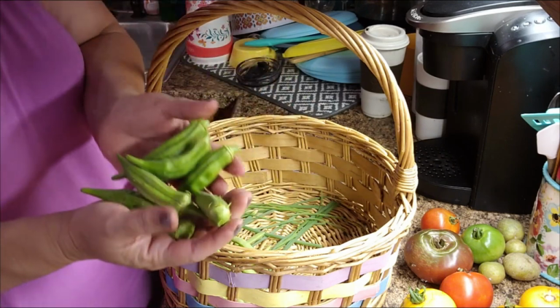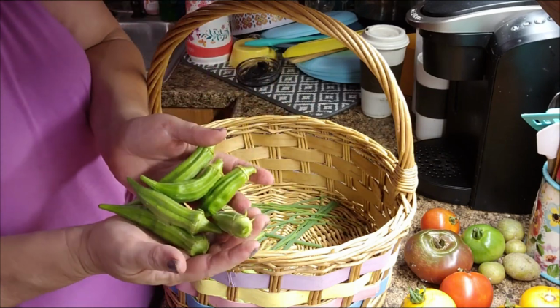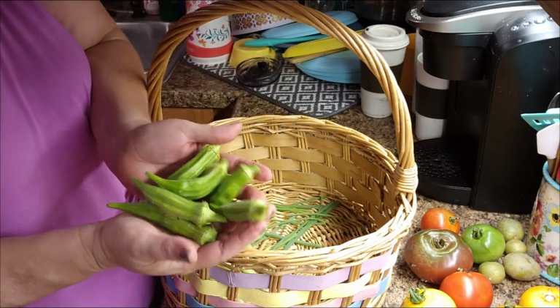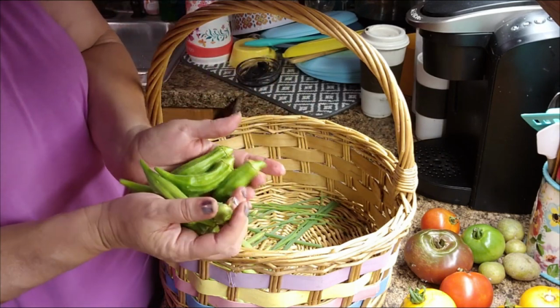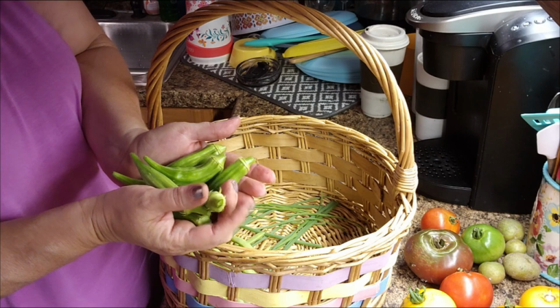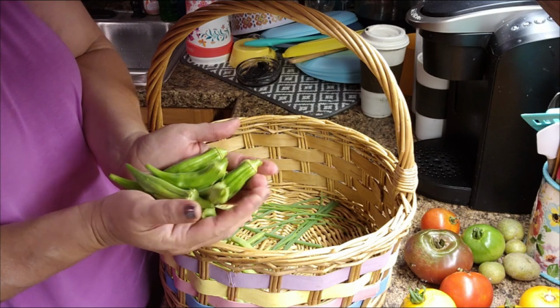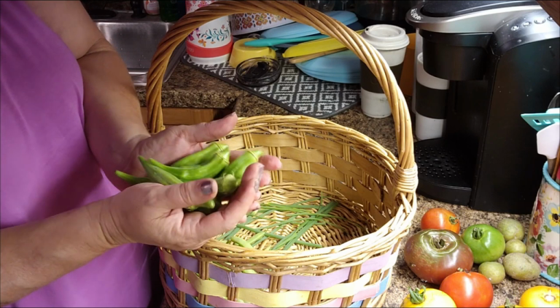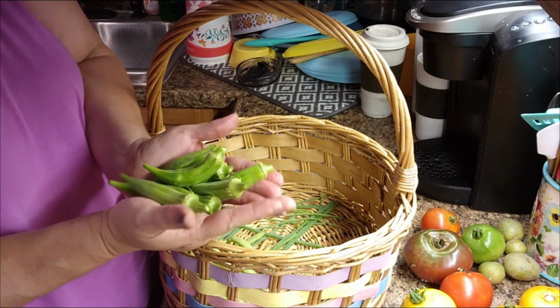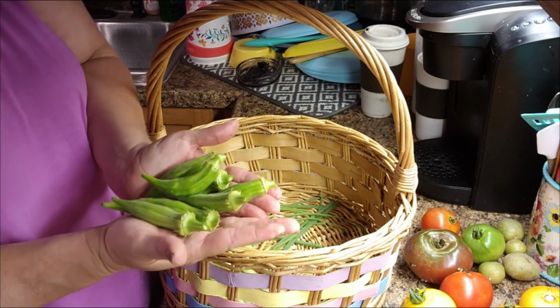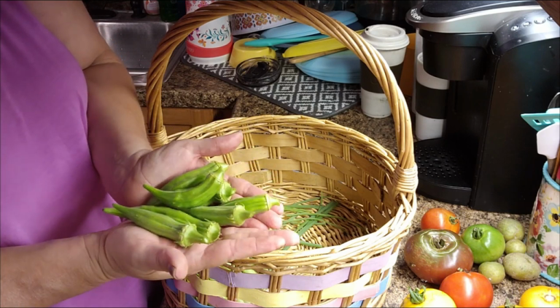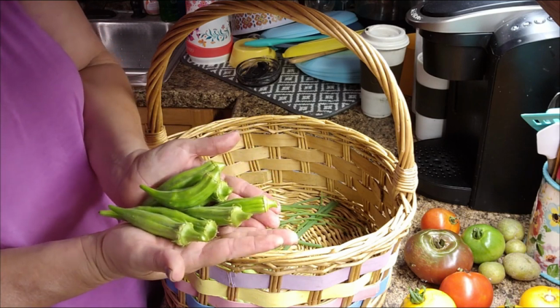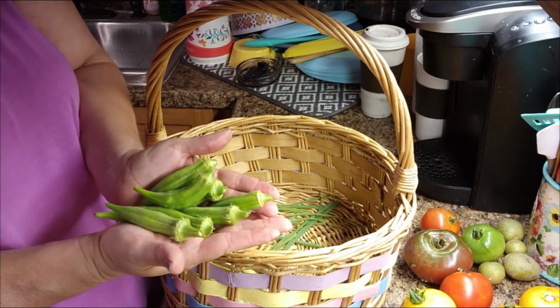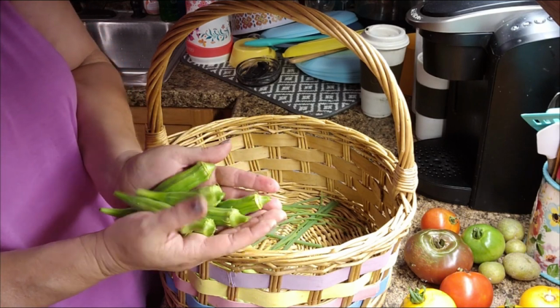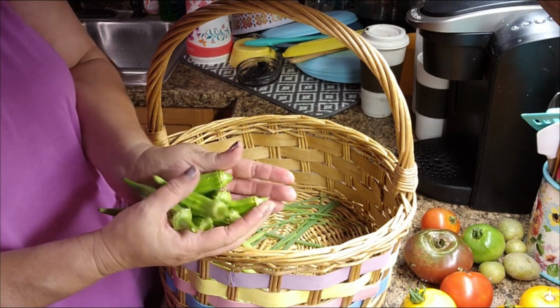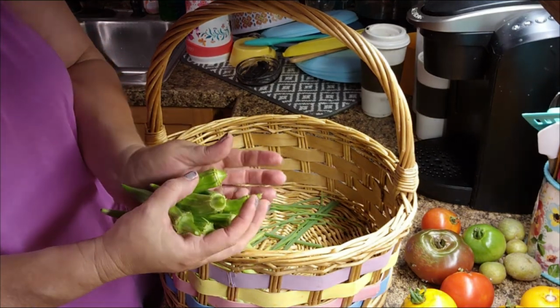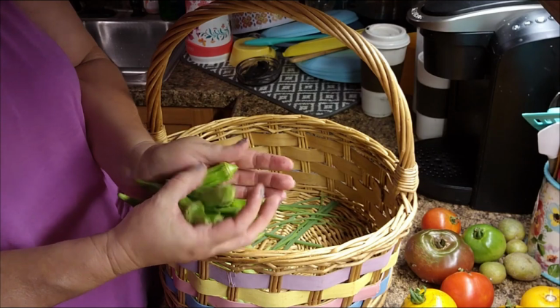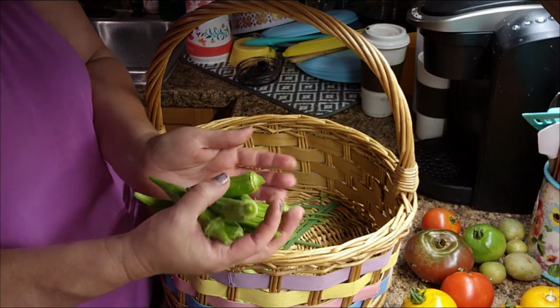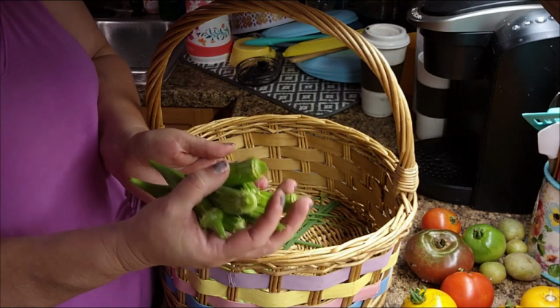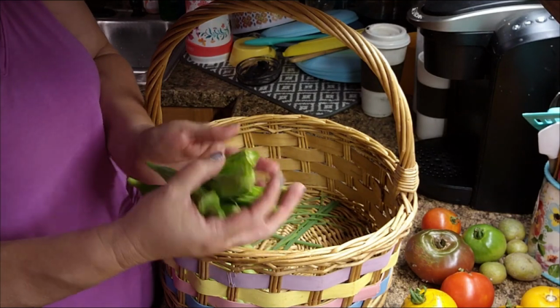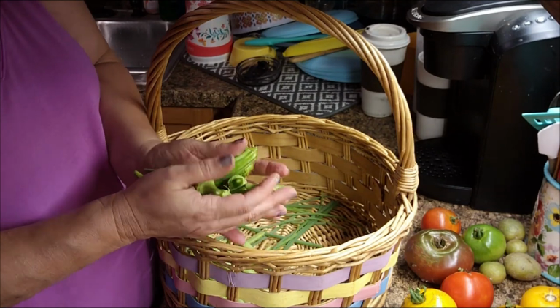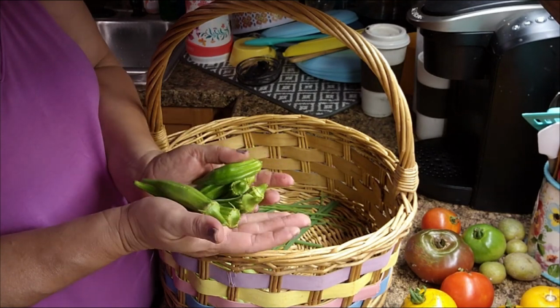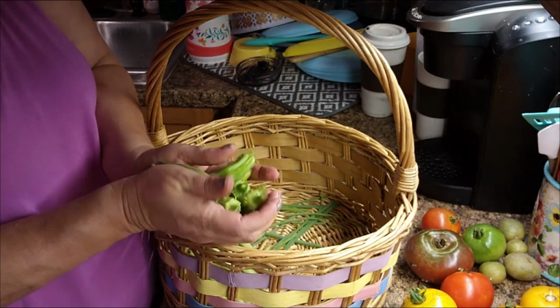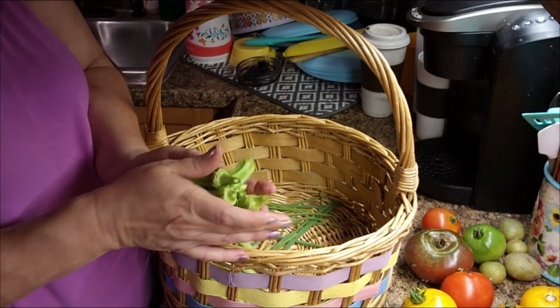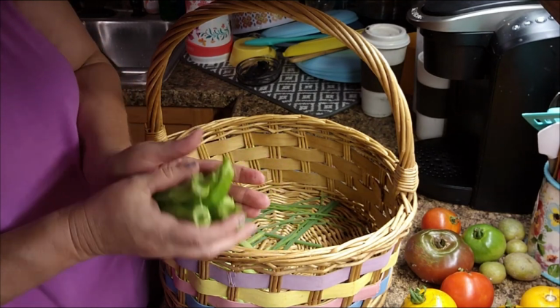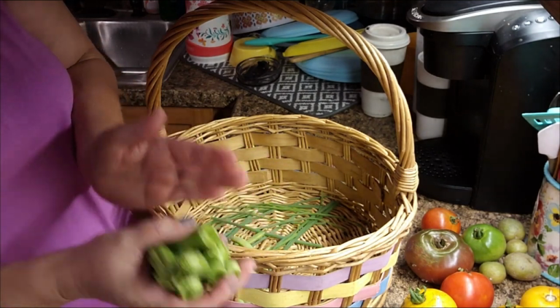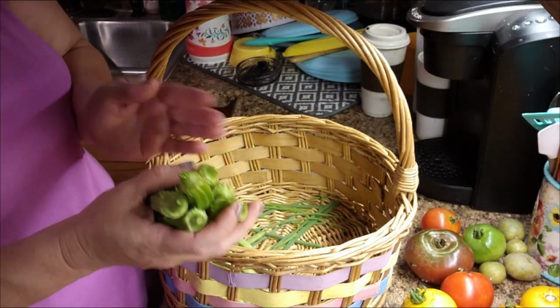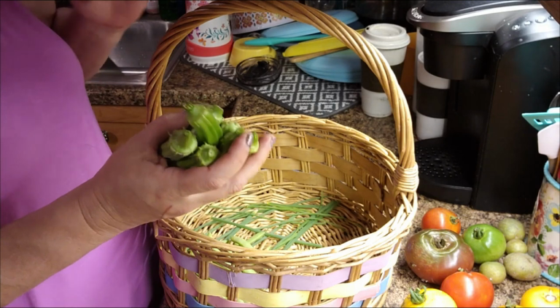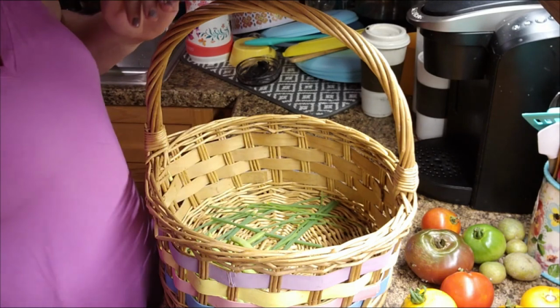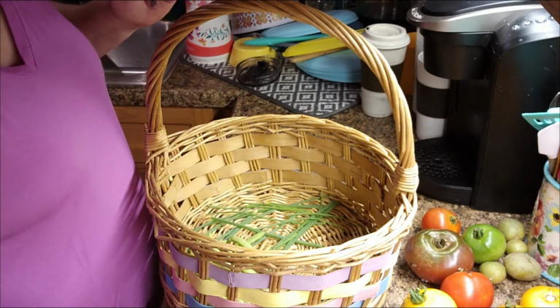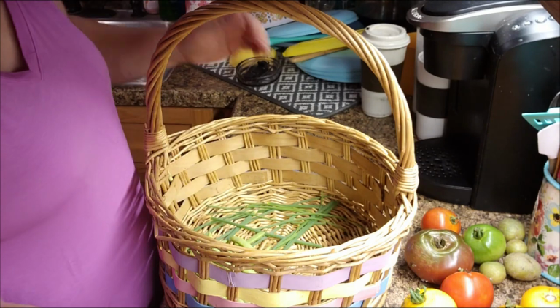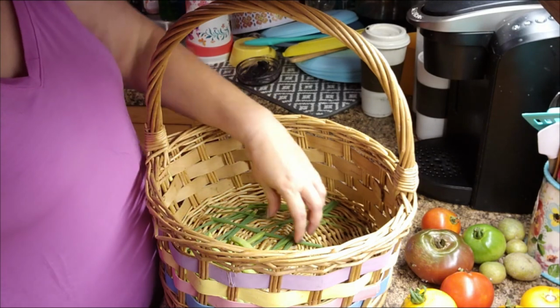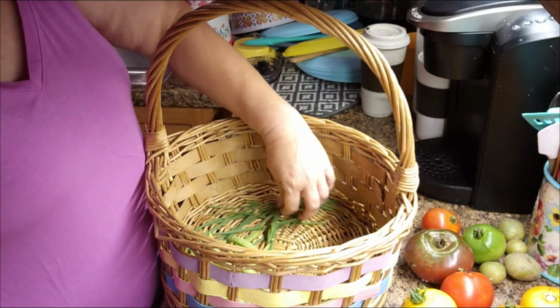I got some okra. Now that may not seem like a lot to y'all, but that's a good mess. And I think I'm going to fix that for supper tonight — stick around and I'll show you how I cook it.